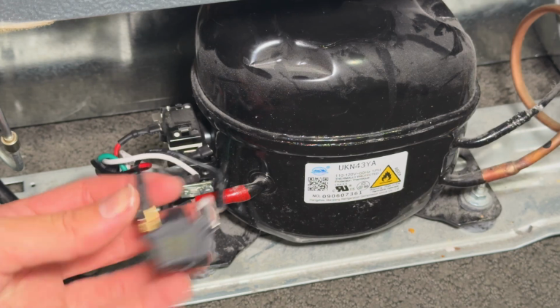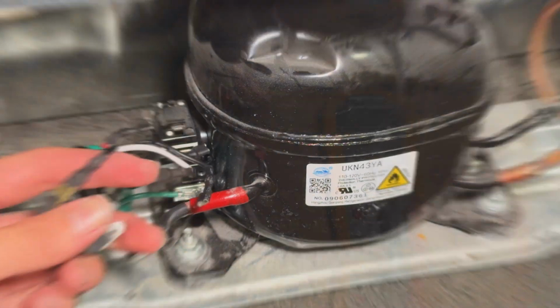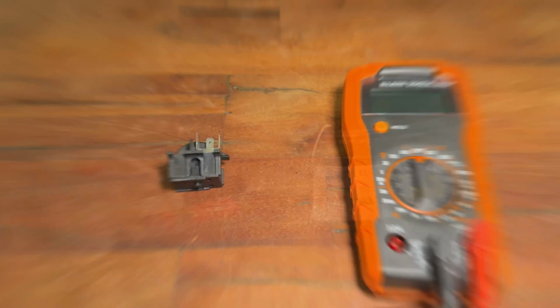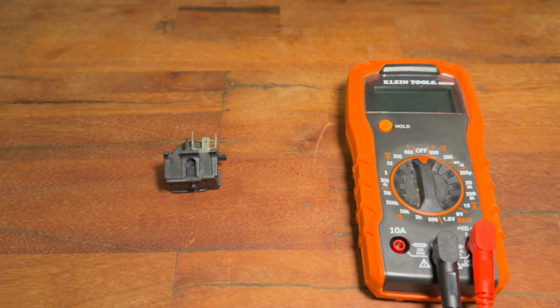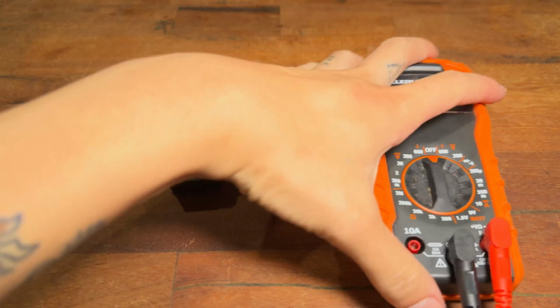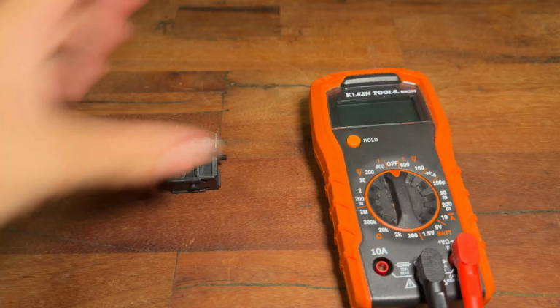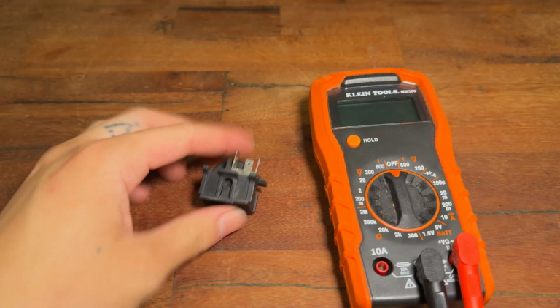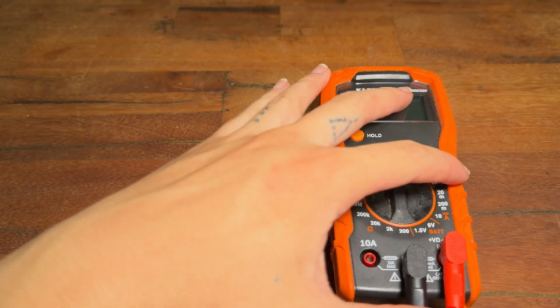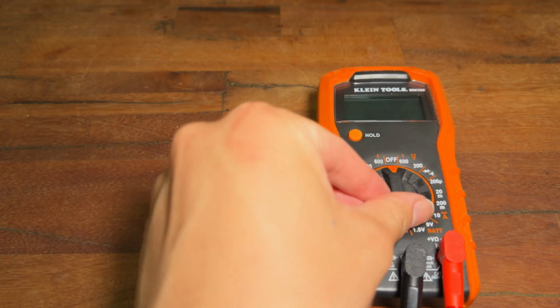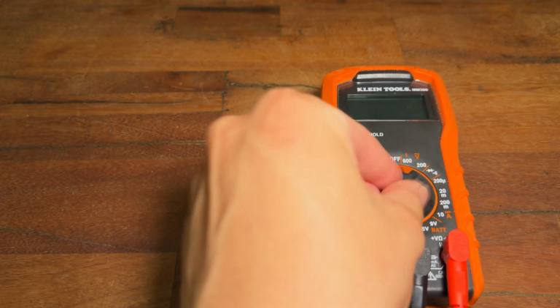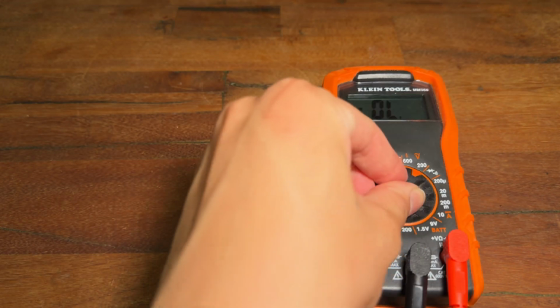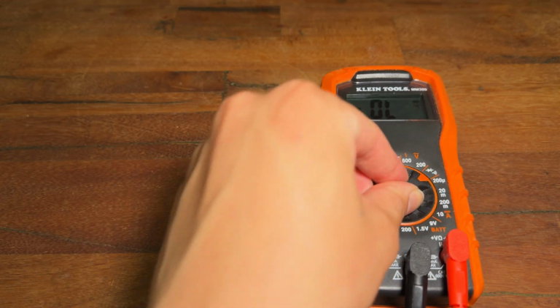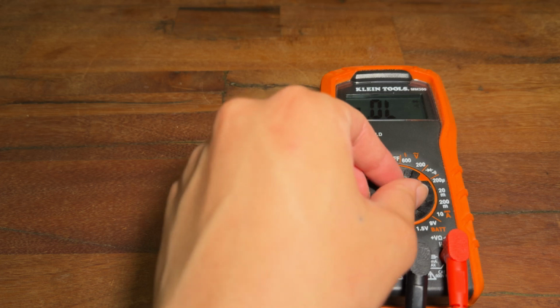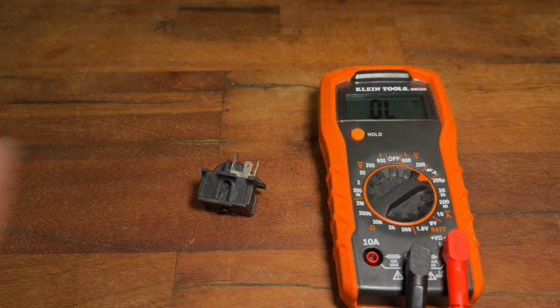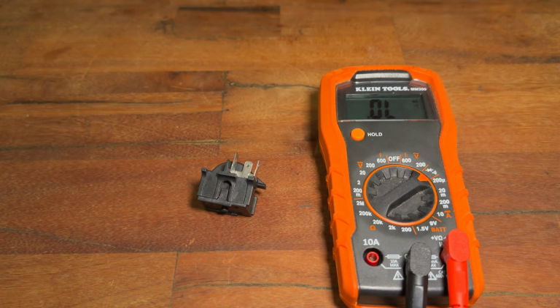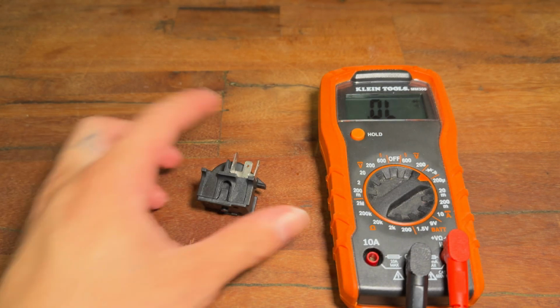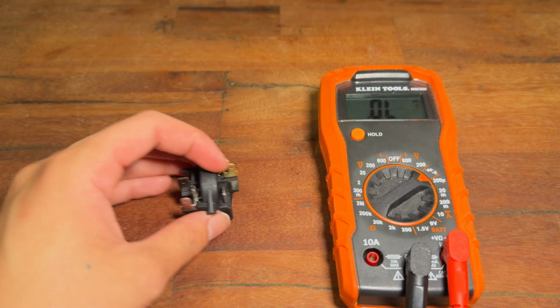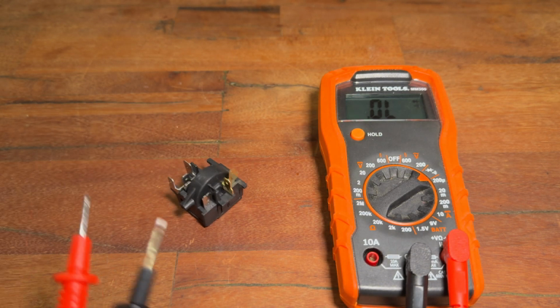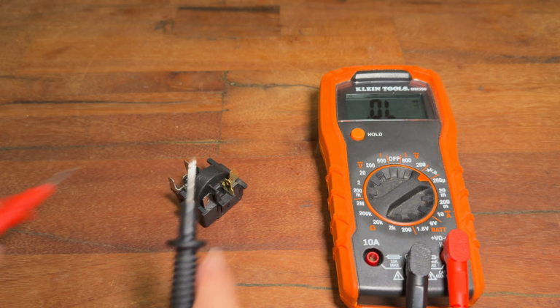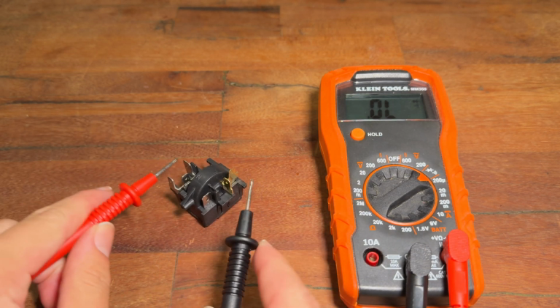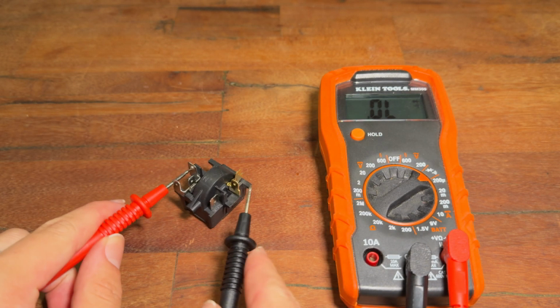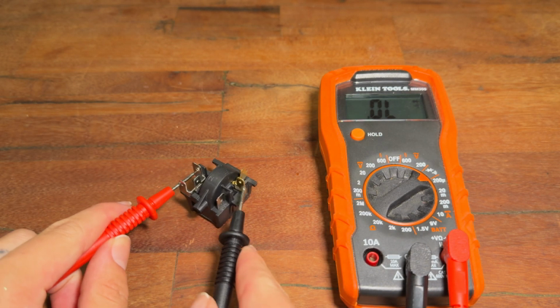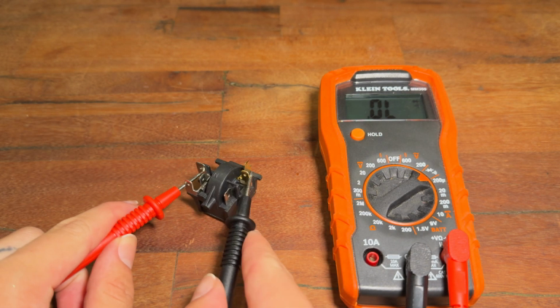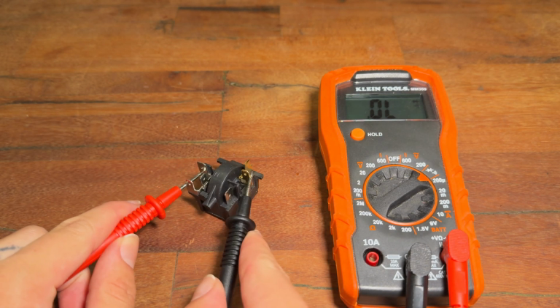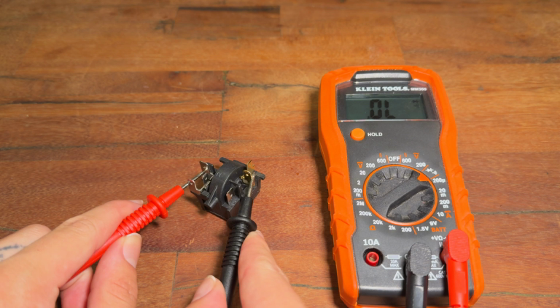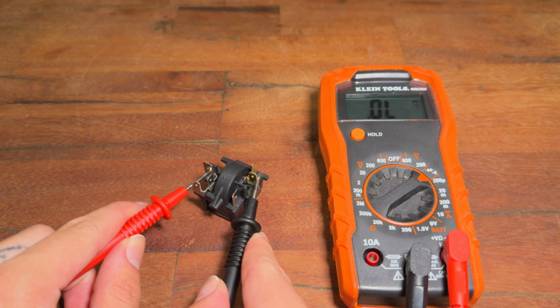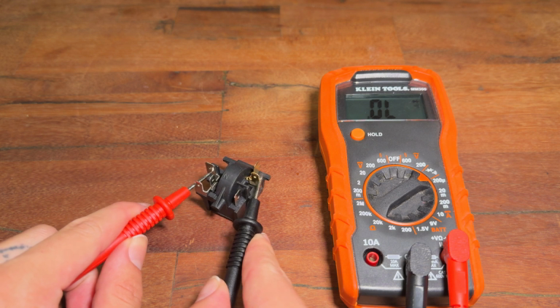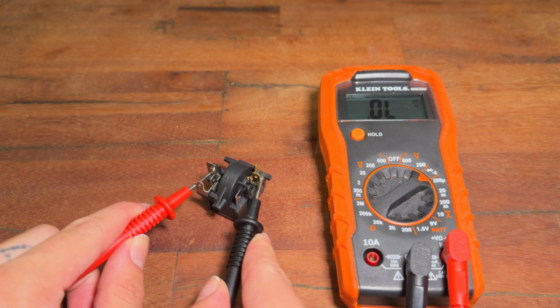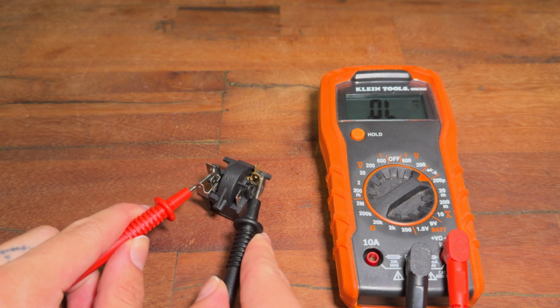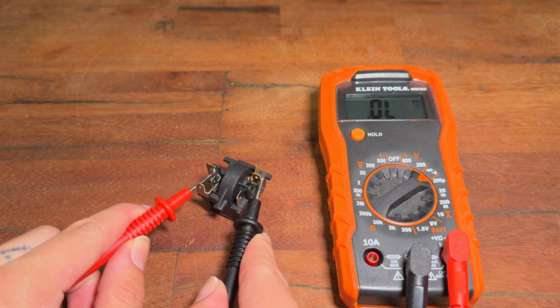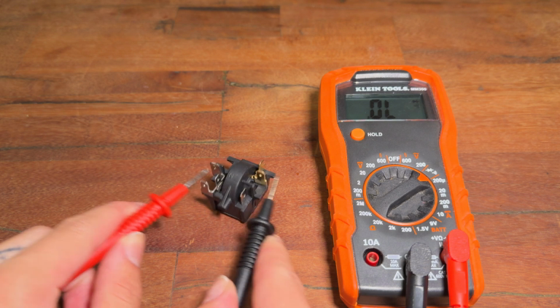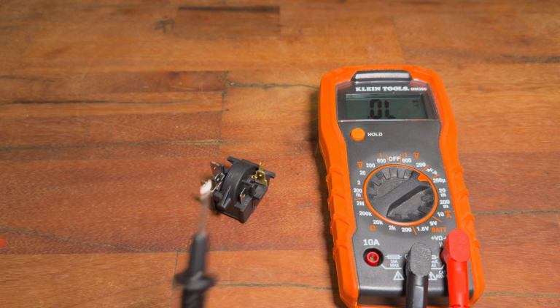Before testing the relay using a multimeter, check it for any signs of physical damage or burn marks. Next, set the meter to continuity mode and measure between the line and neutral contacts. You should see an open line or infinite resistance.